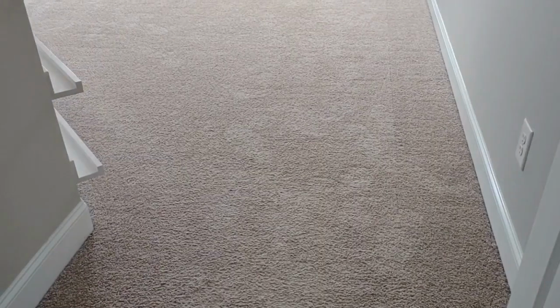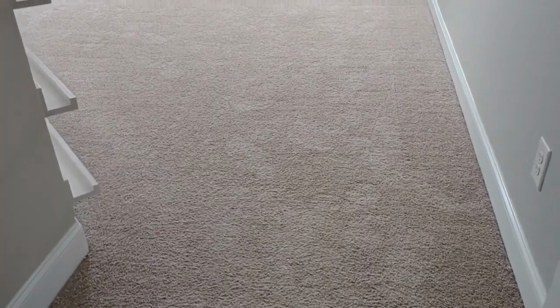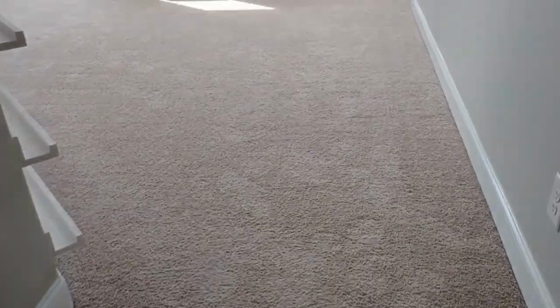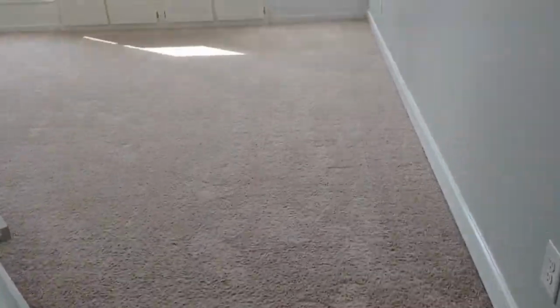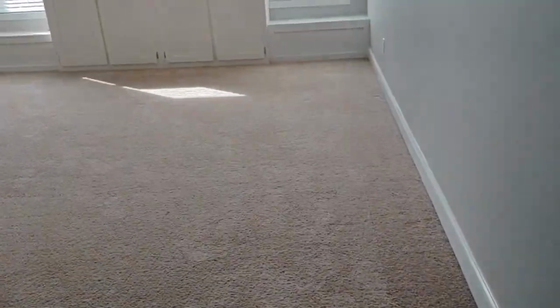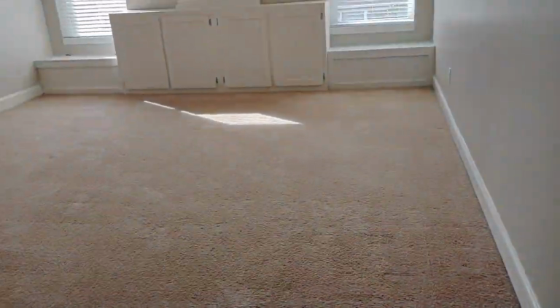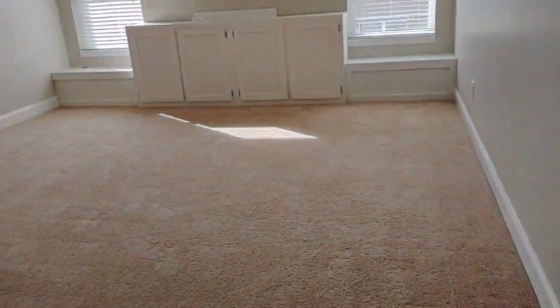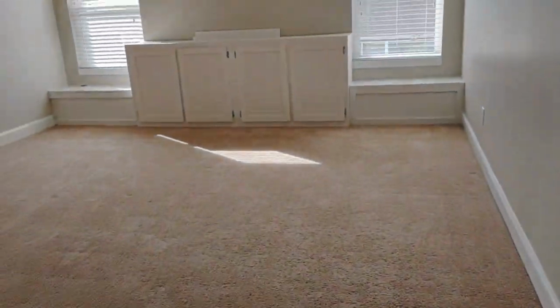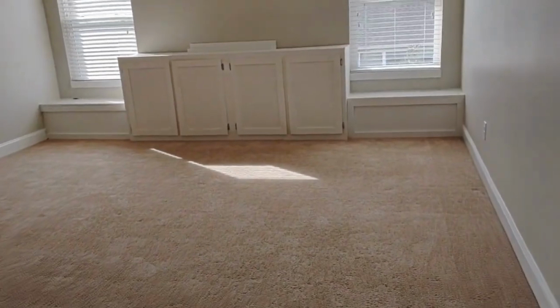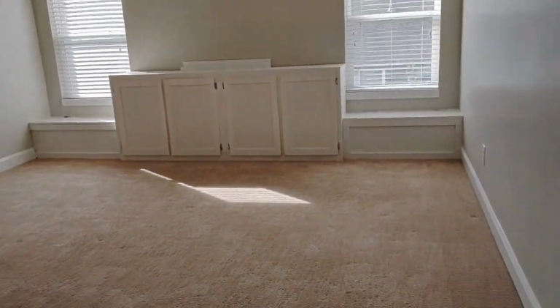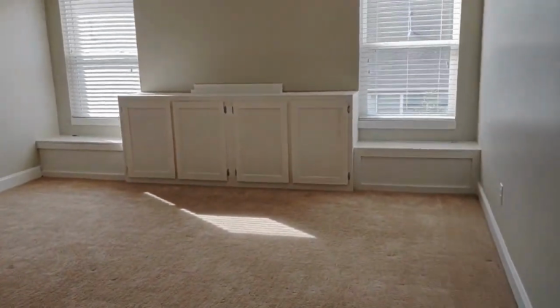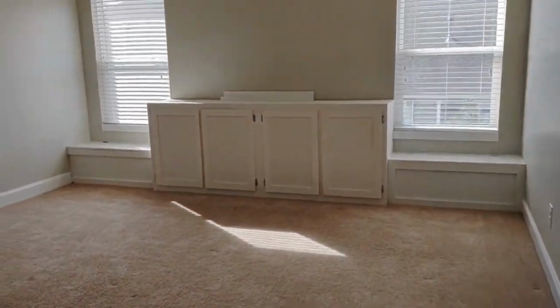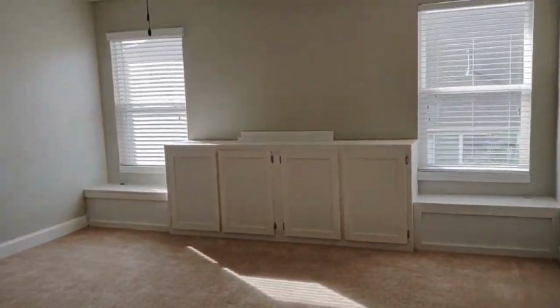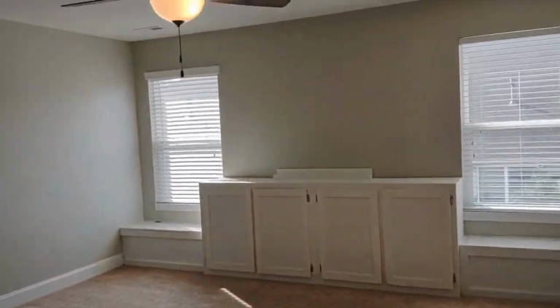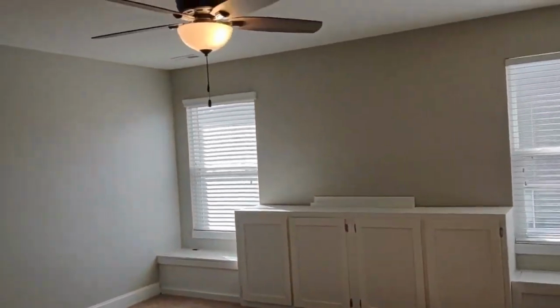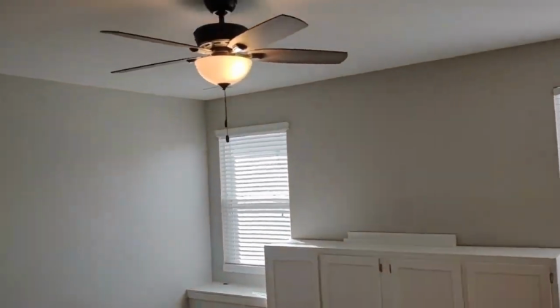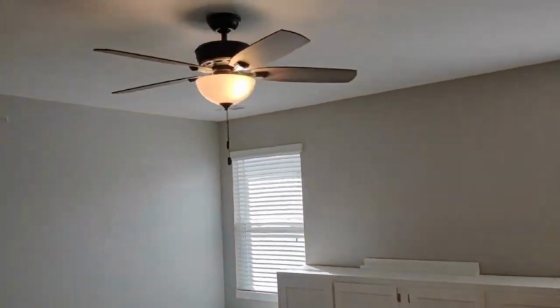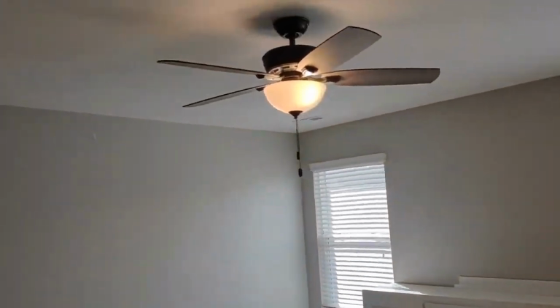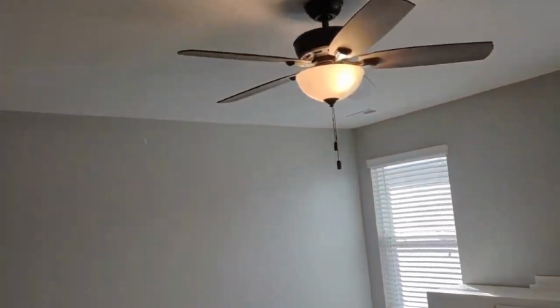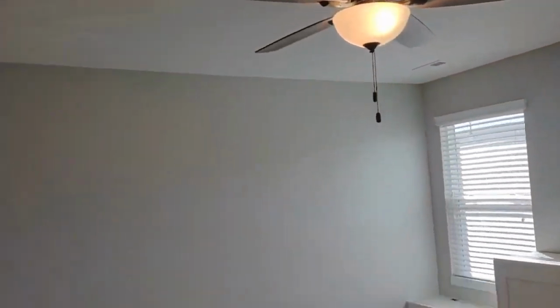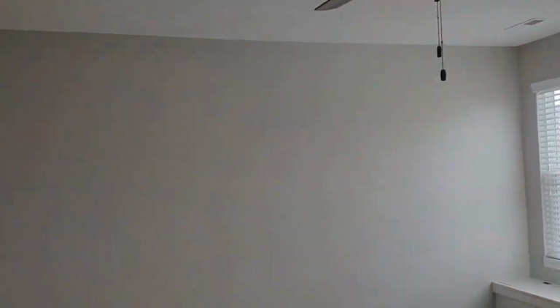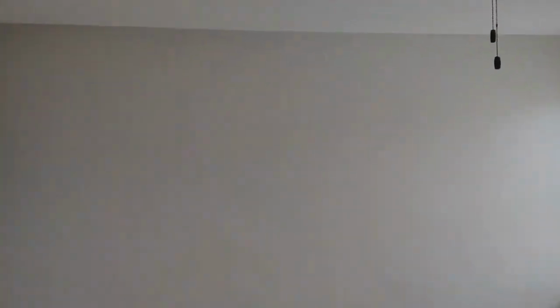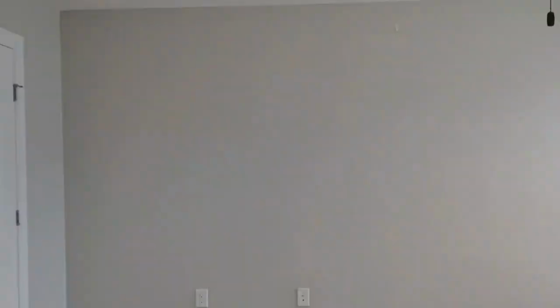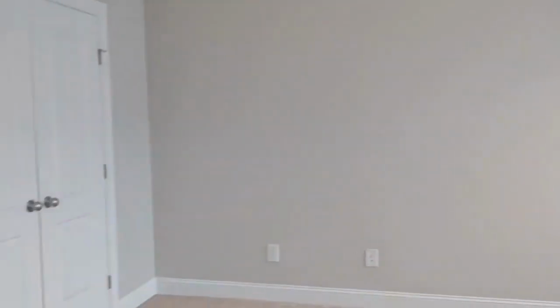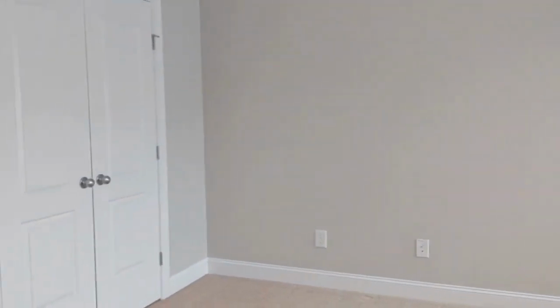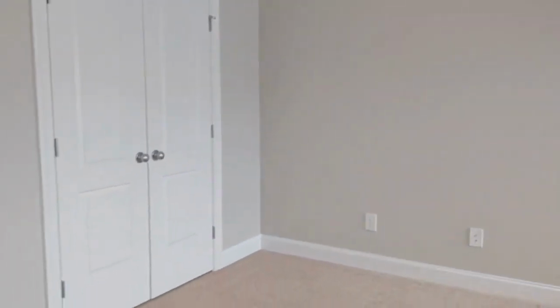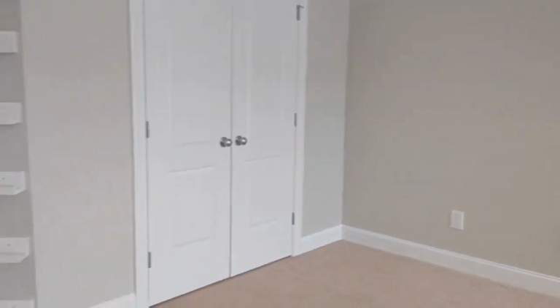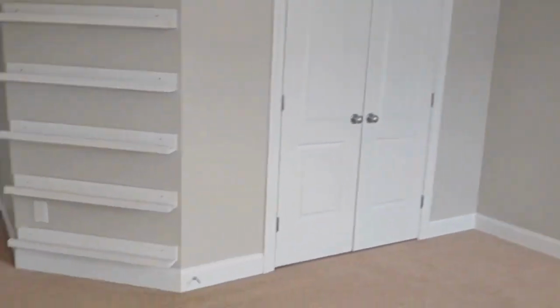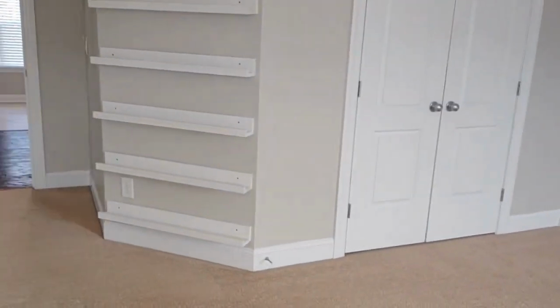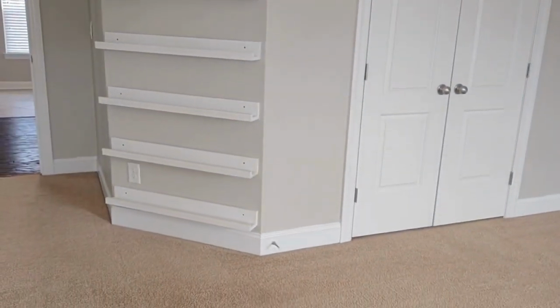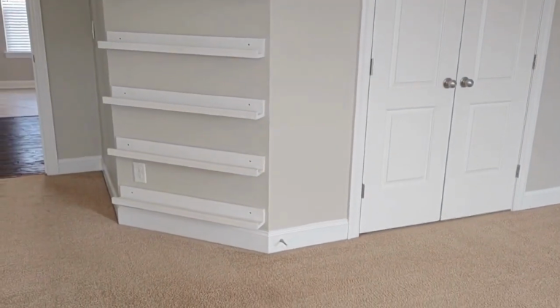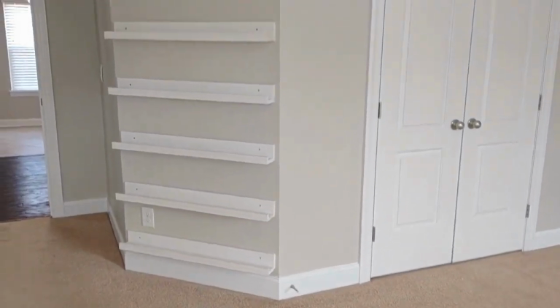Our next bedroom has built-in cabinets, ceiling fan, large closet, and a built-in book rack.